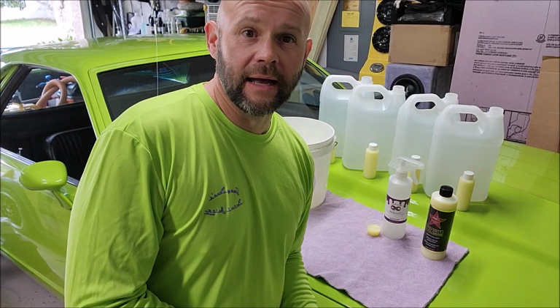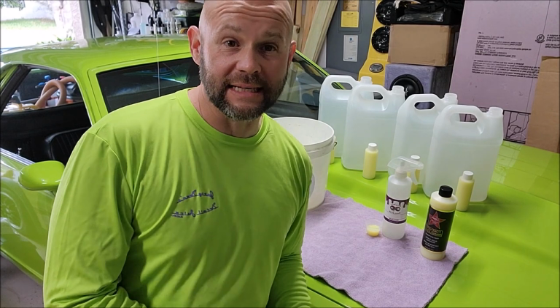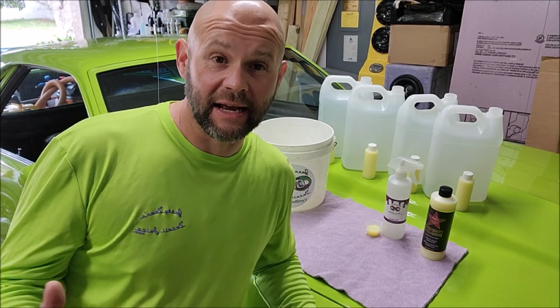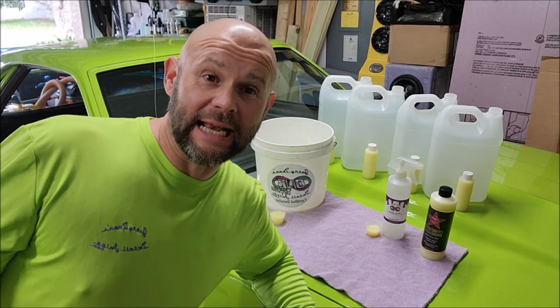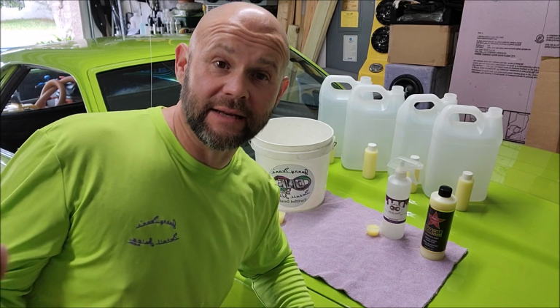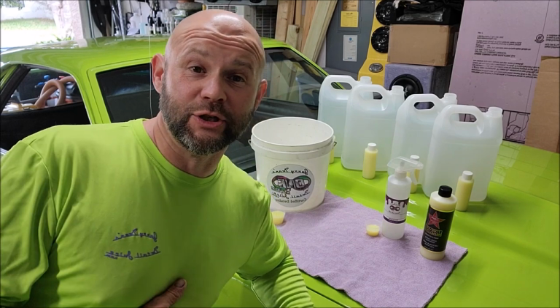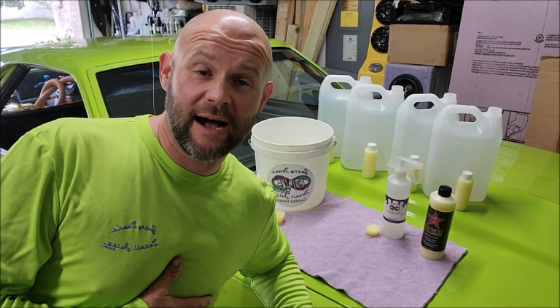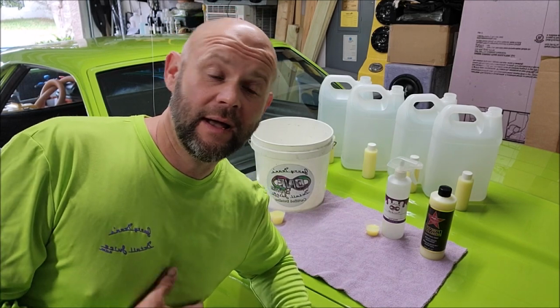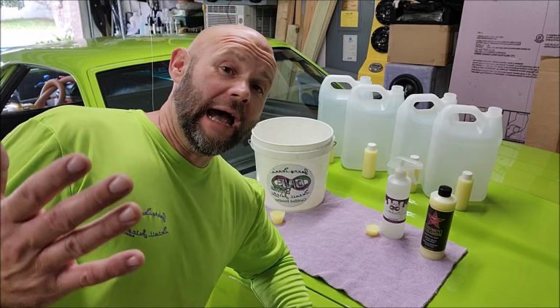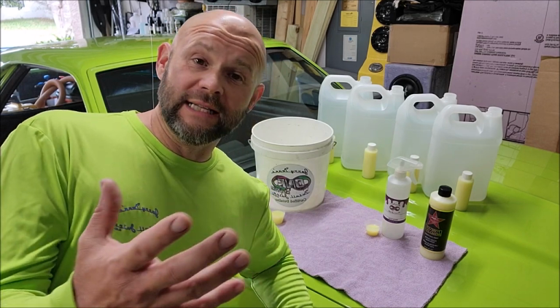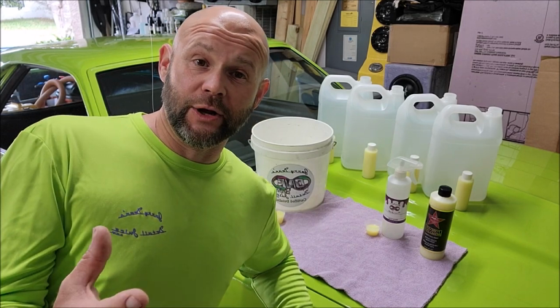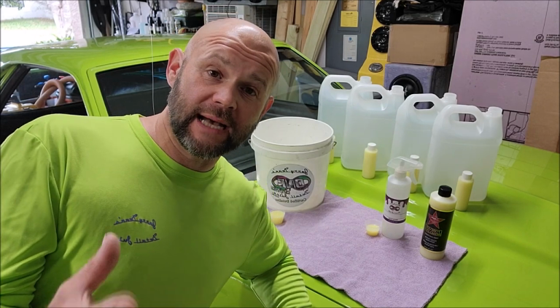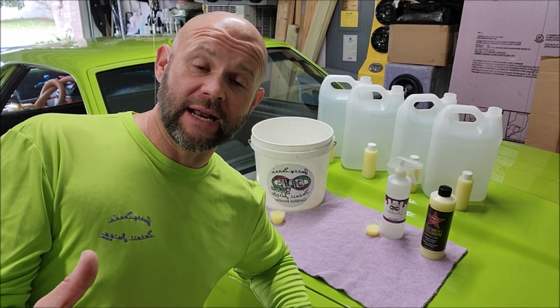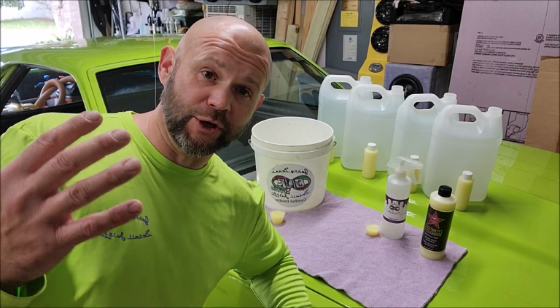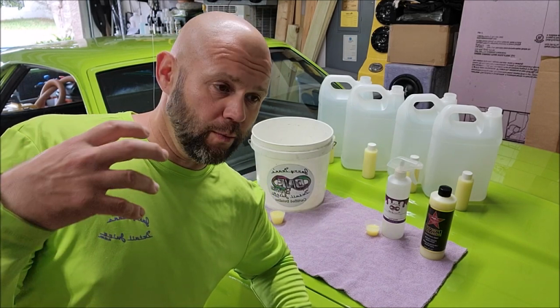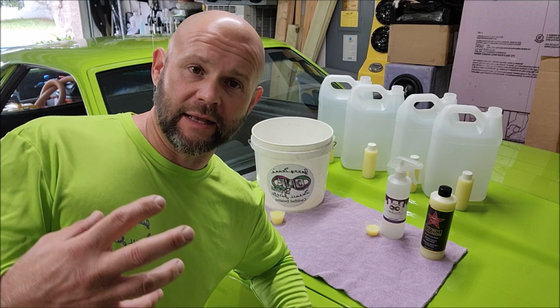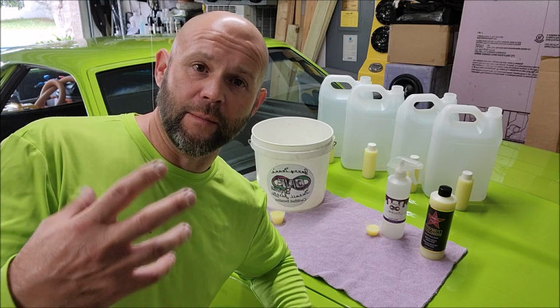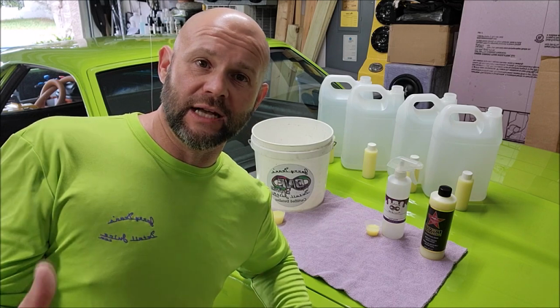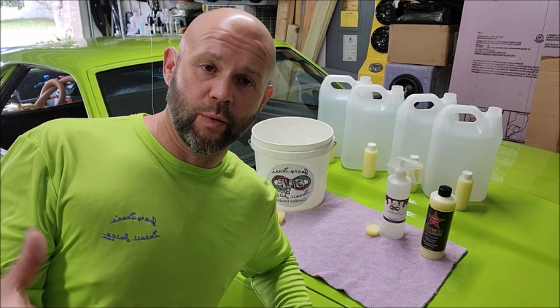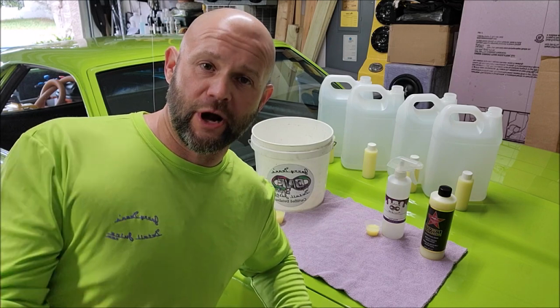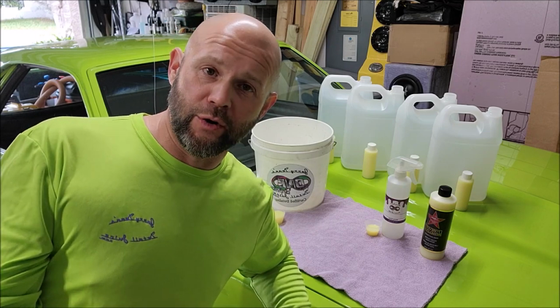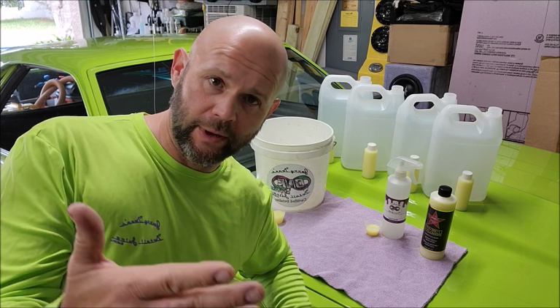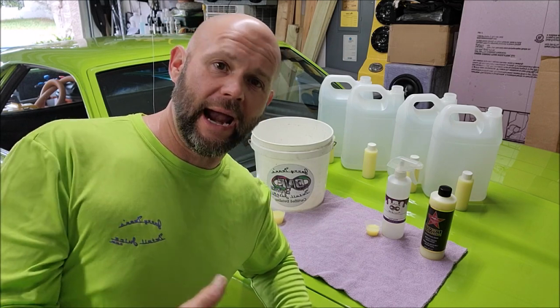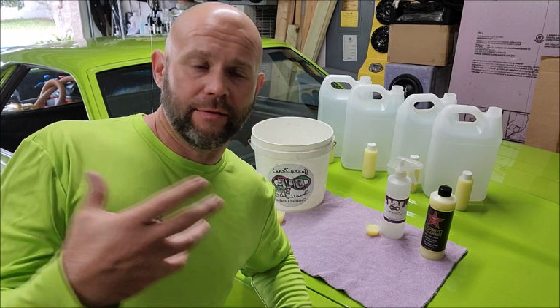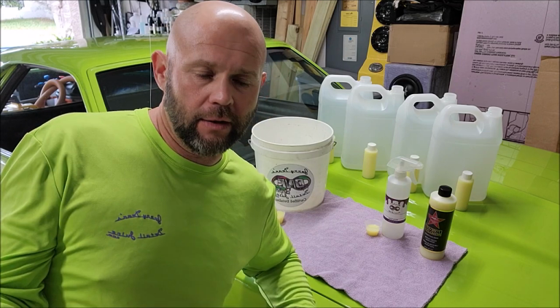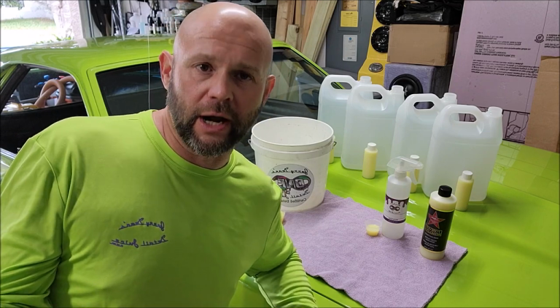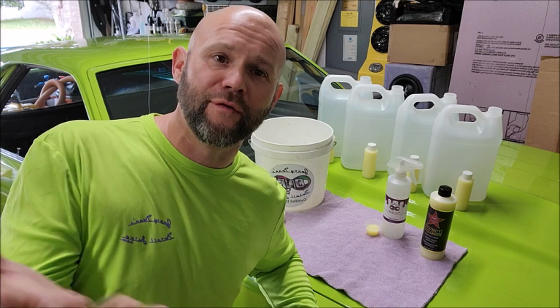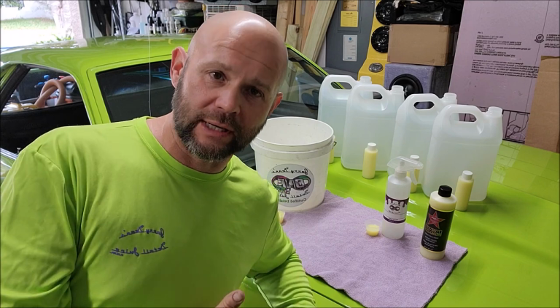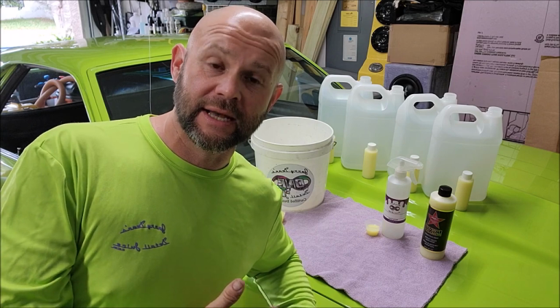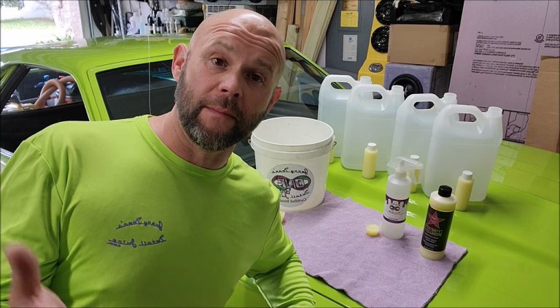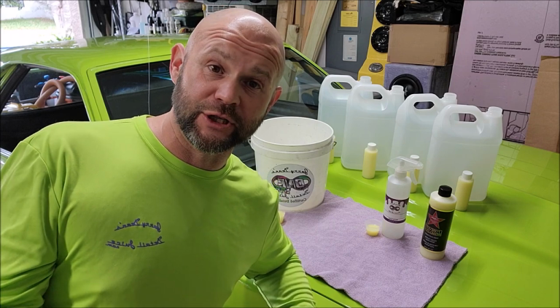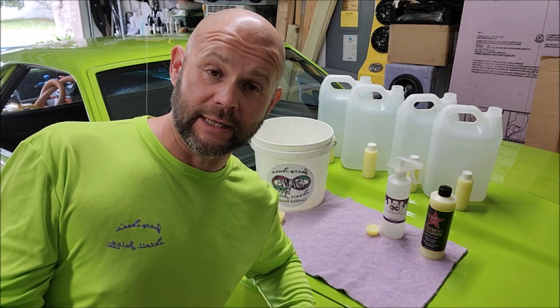Hey guys, Gary Dean, DetailJuice.com. I wanted to take a little bit of time today to basically familiarize you with the brand new formula and the brand new Forever Rinseless from my signature series.